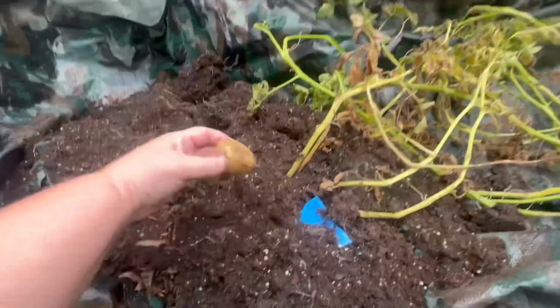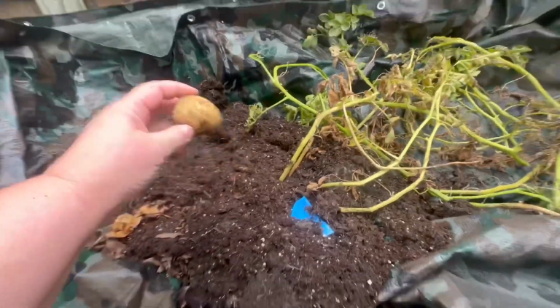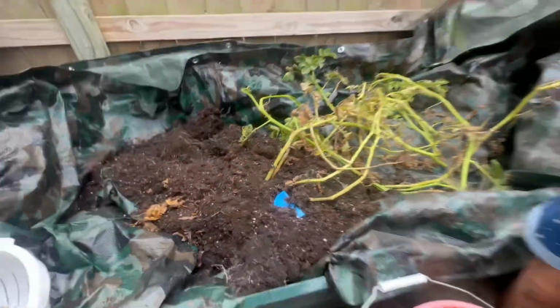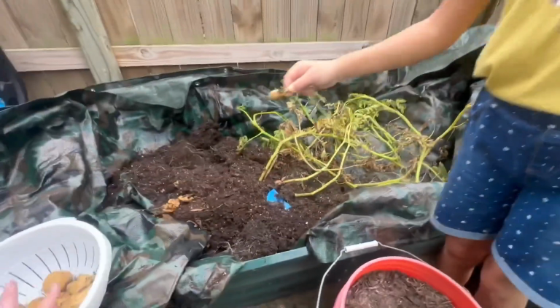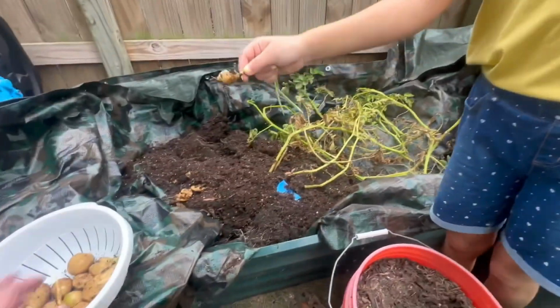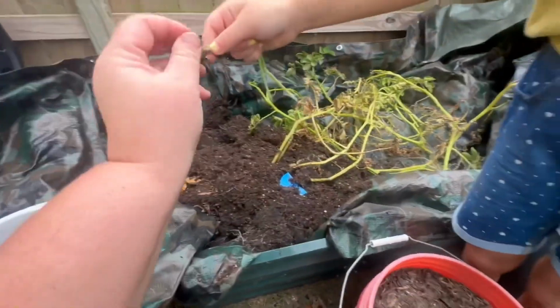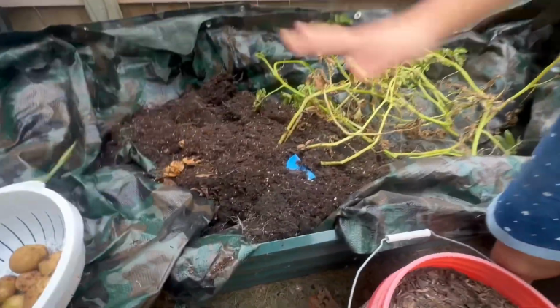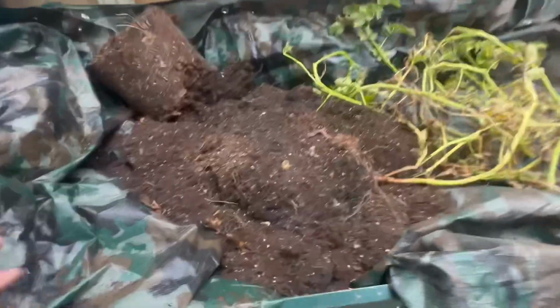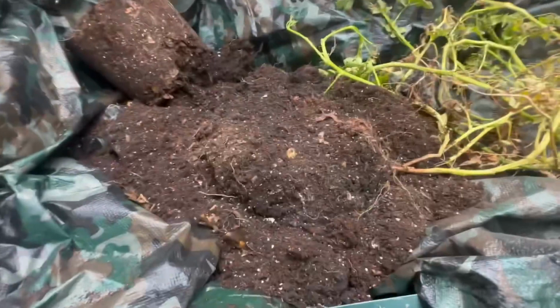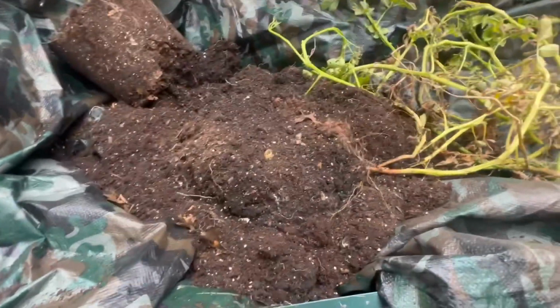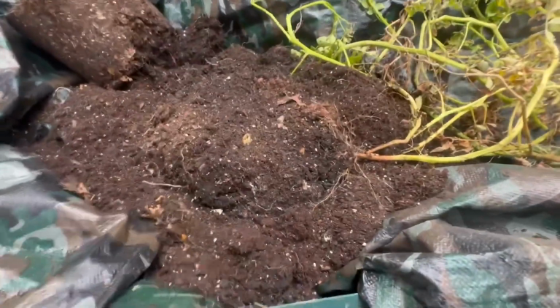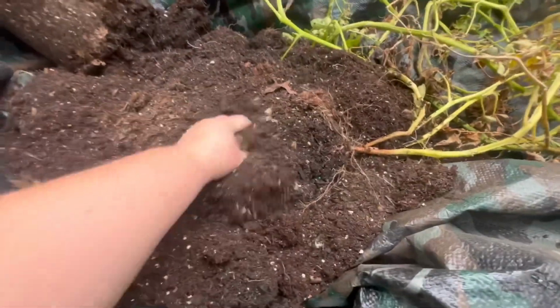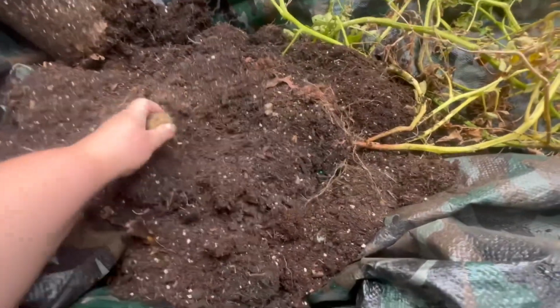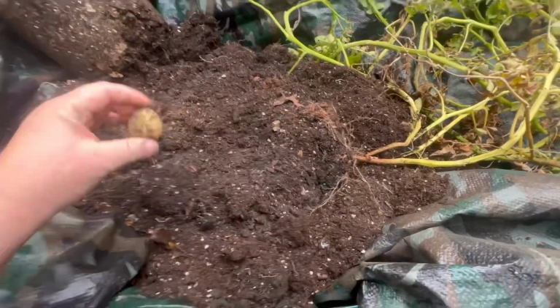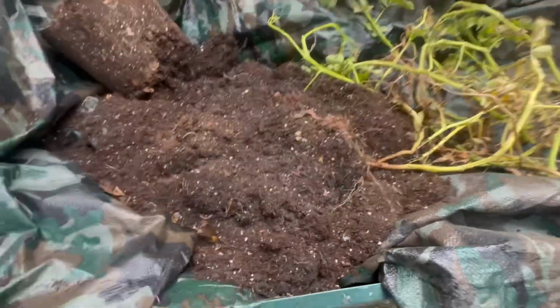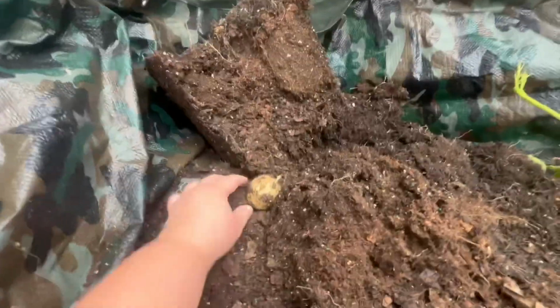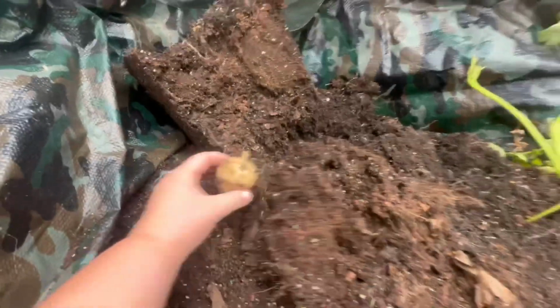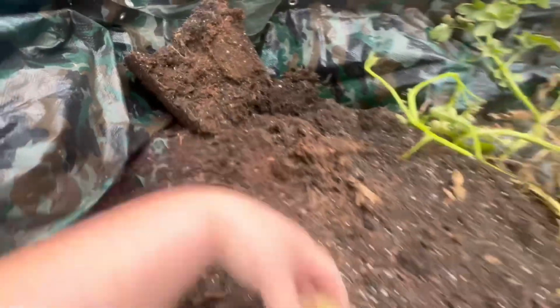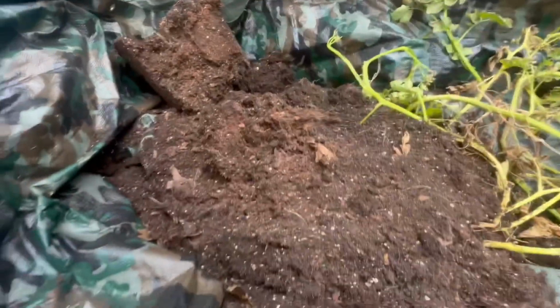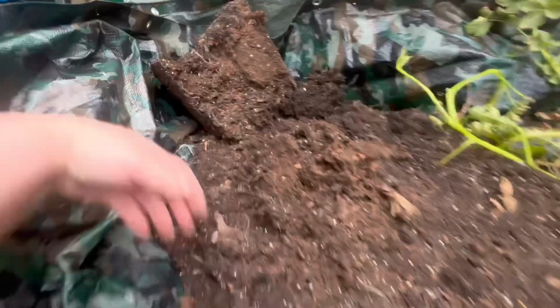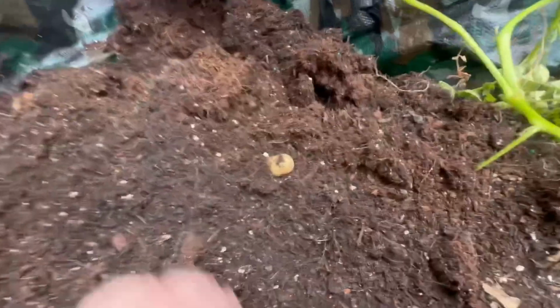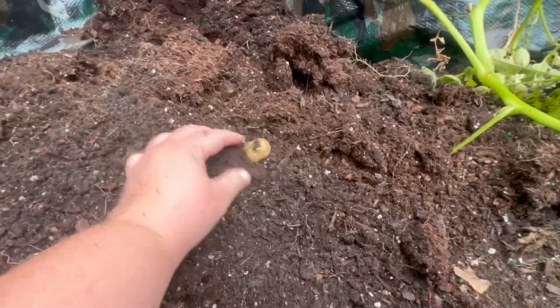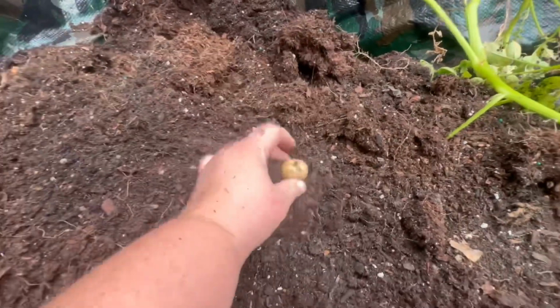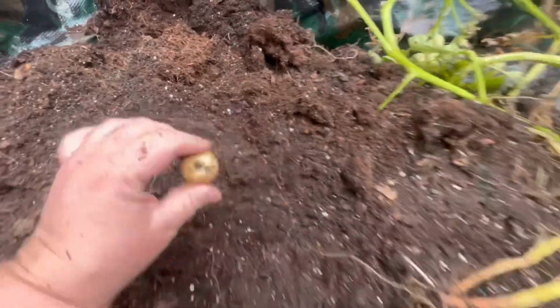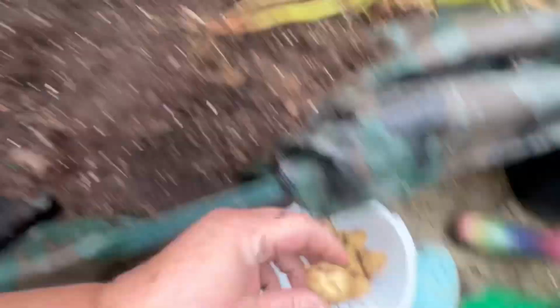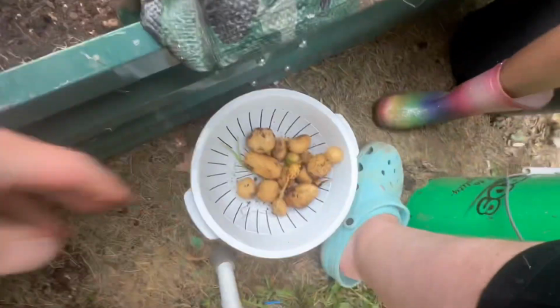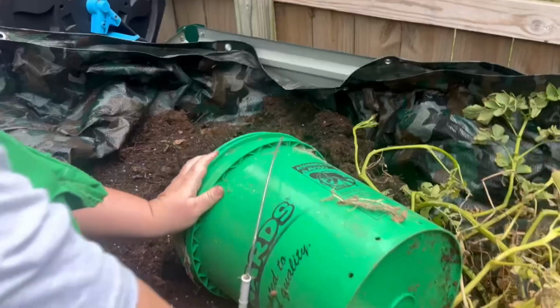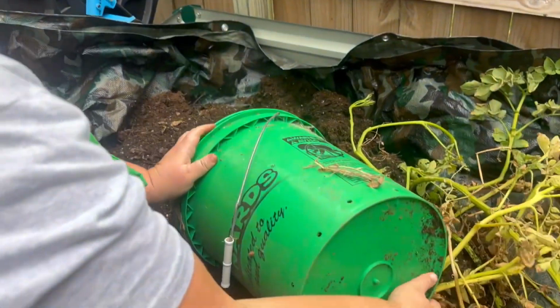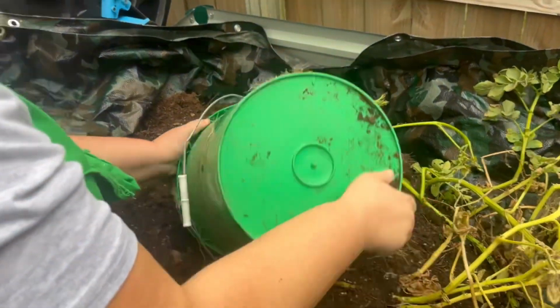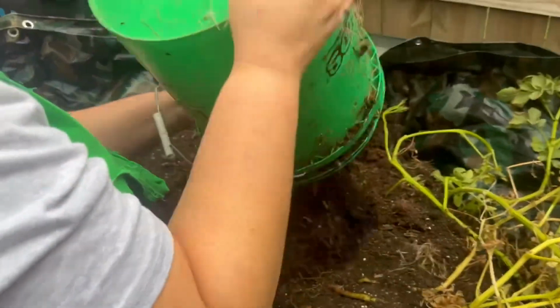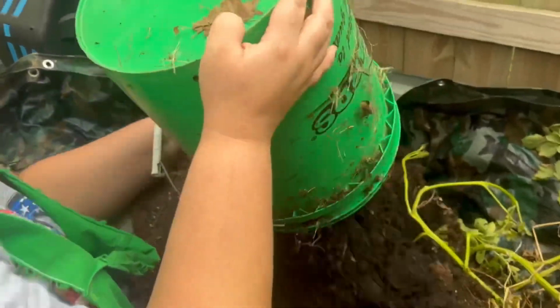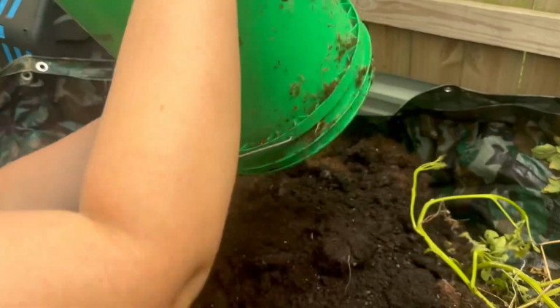We're getting more potatoes. We've got some onions too, that's fine. I dumped another one. I got a potato in here. Got another potato. Found another potato. We're only dumping out the green one.